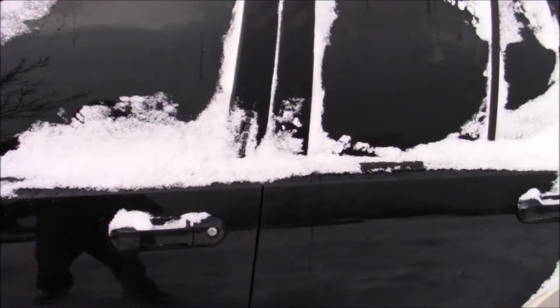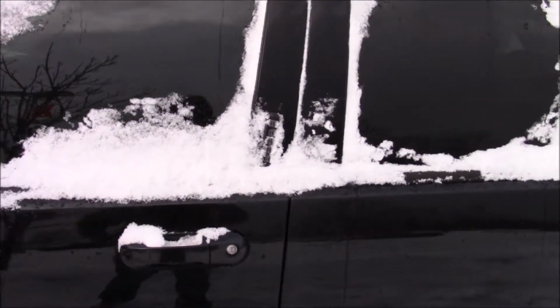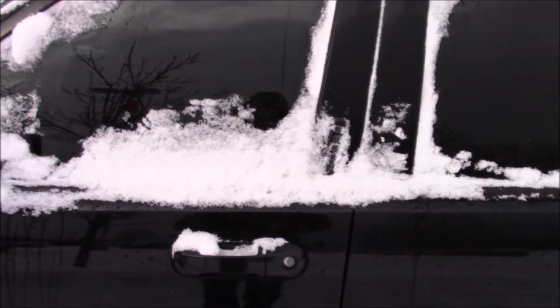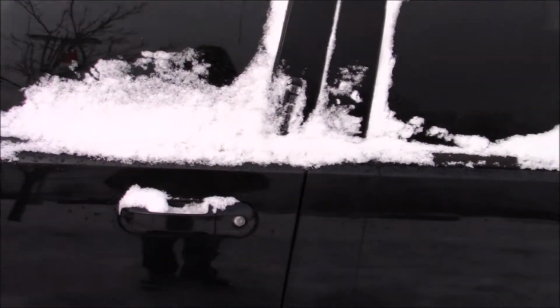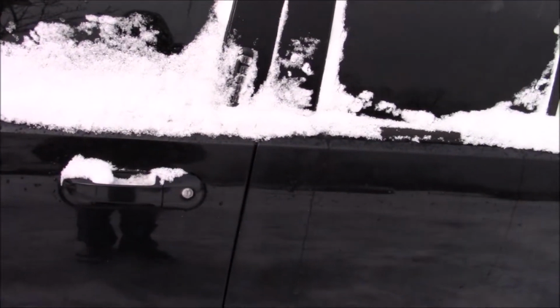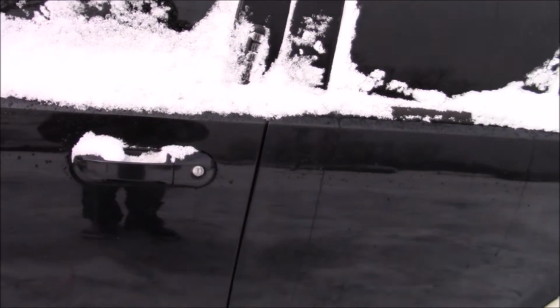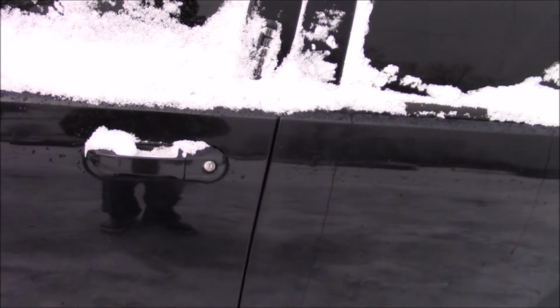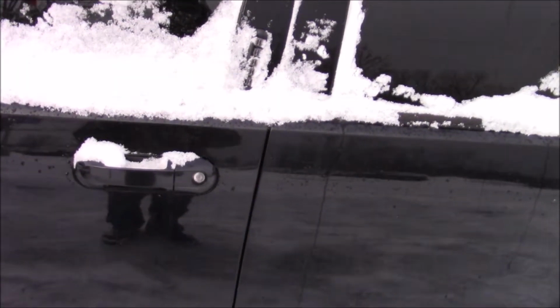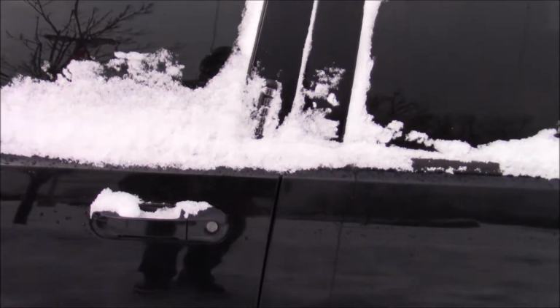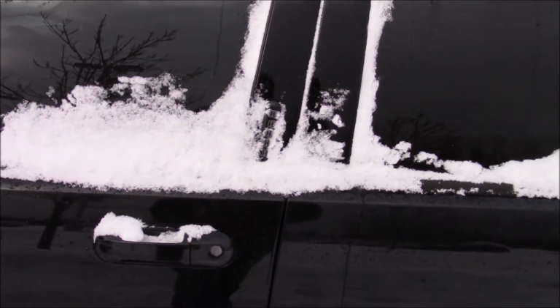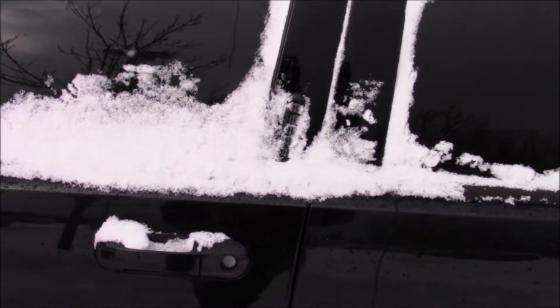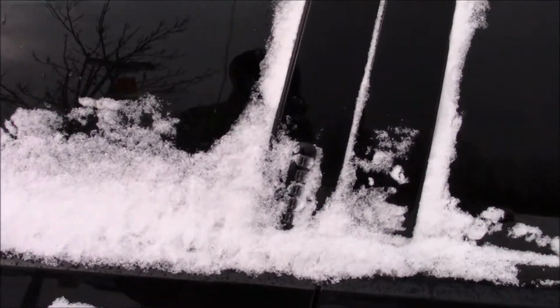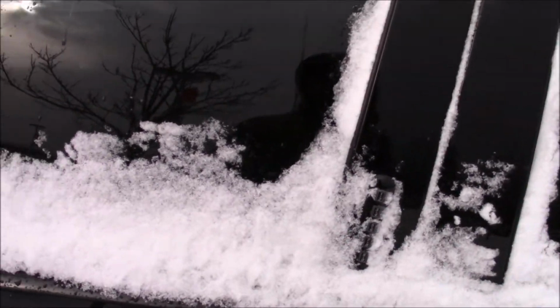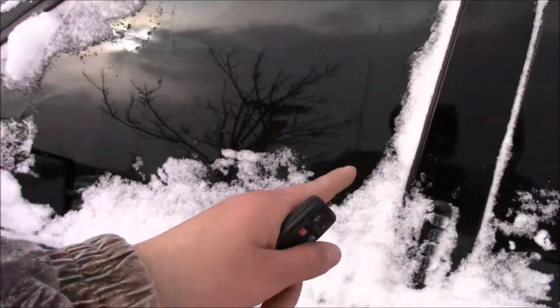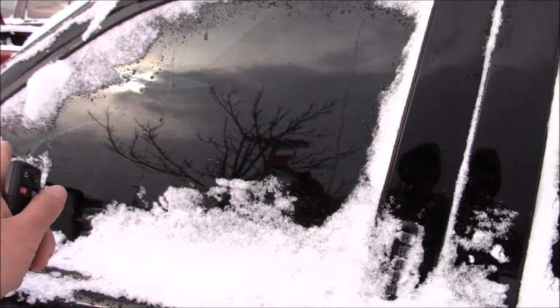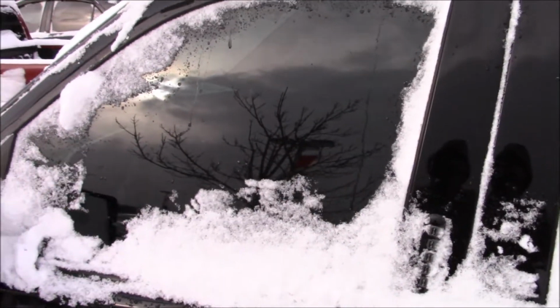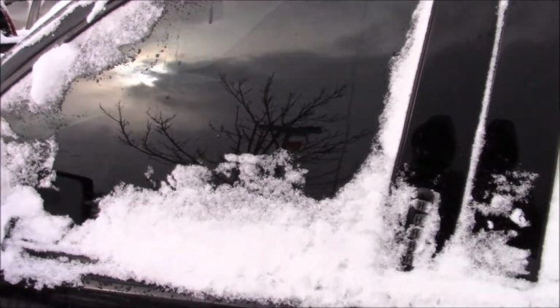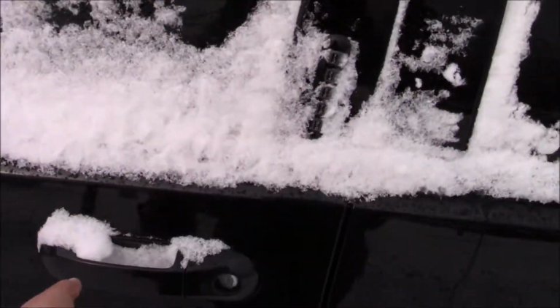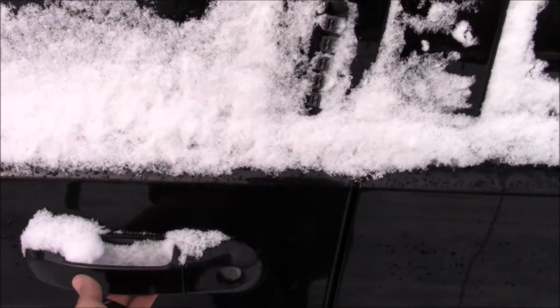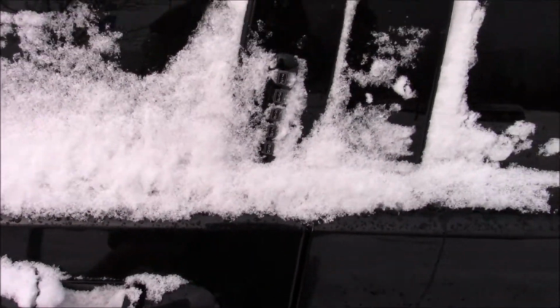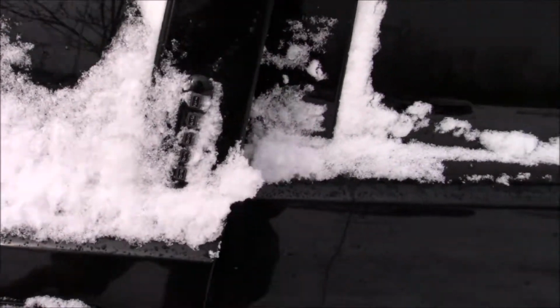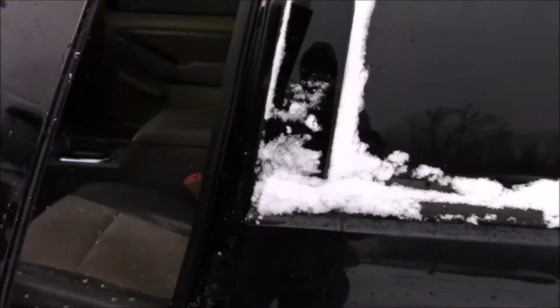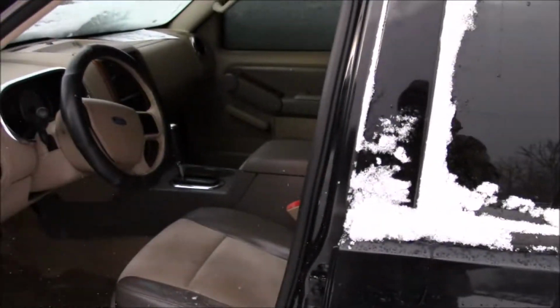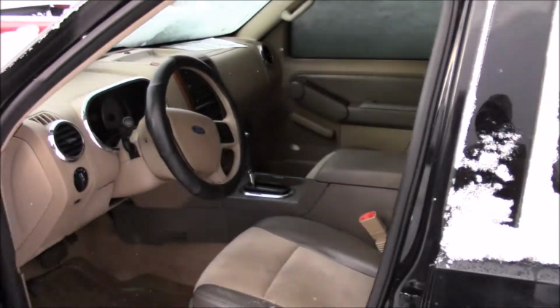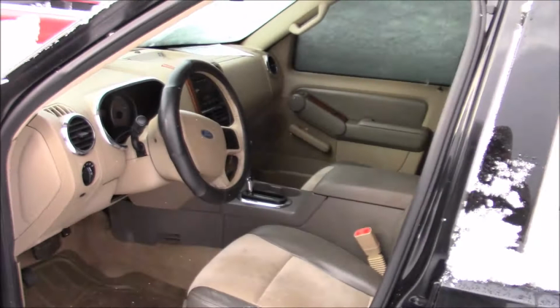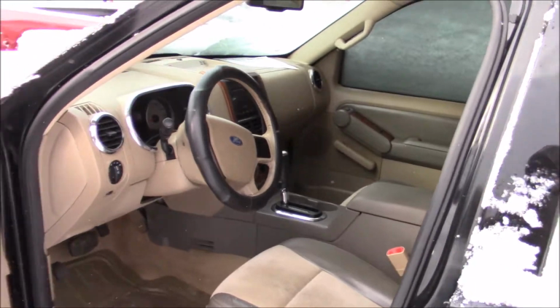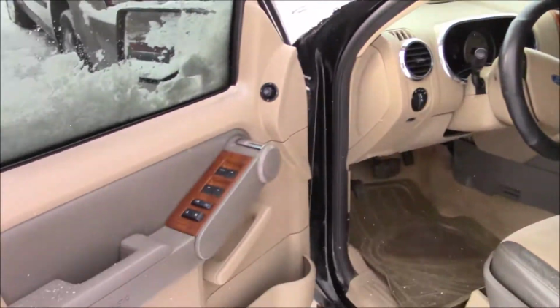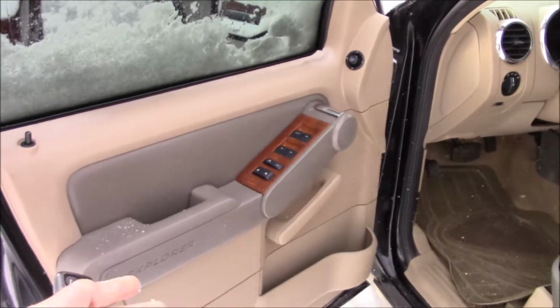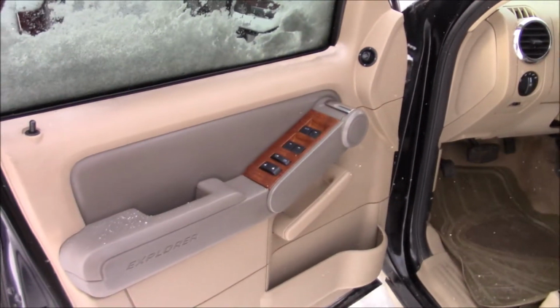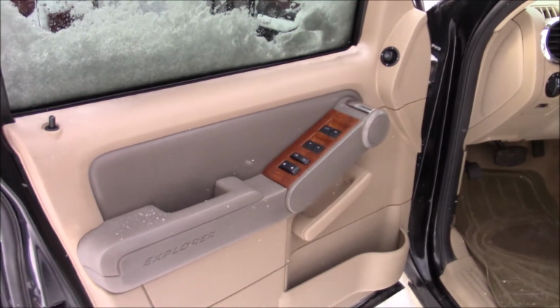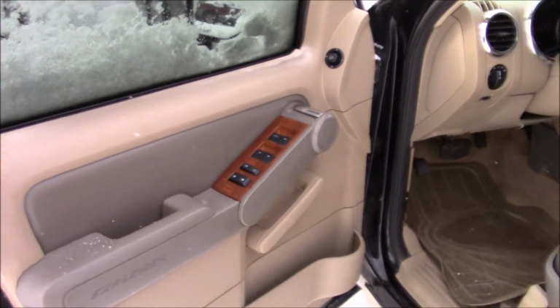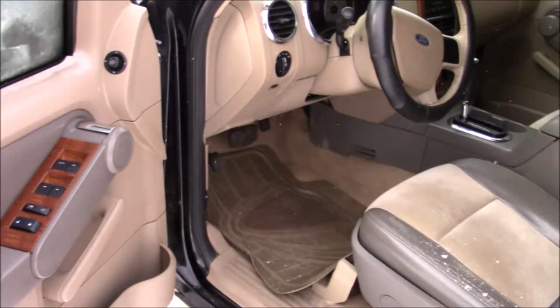Let's see if she'll start up. Doors unlocked — that's promising. You do have your tinted windows up front, I don't think I noticed that before. Wood grain interior, quite nice actually for sure.